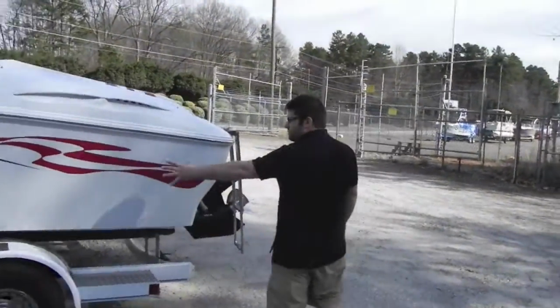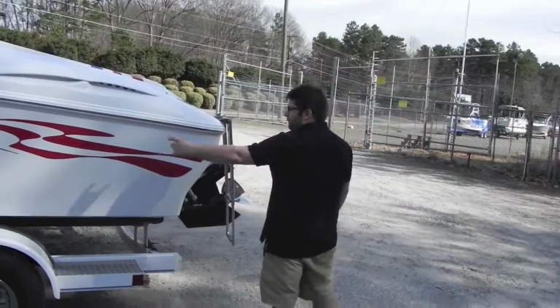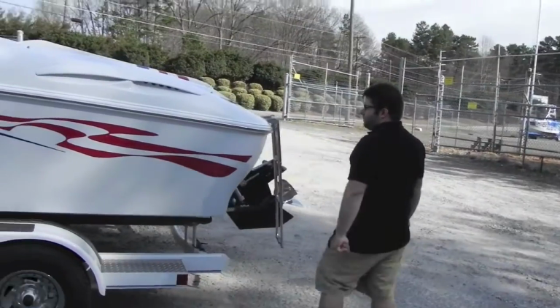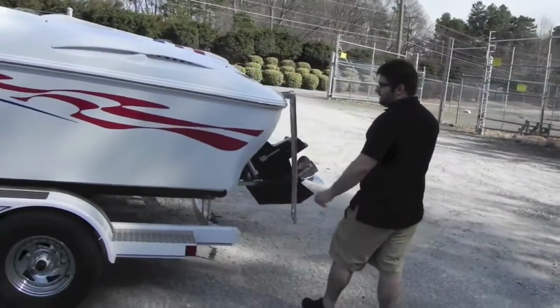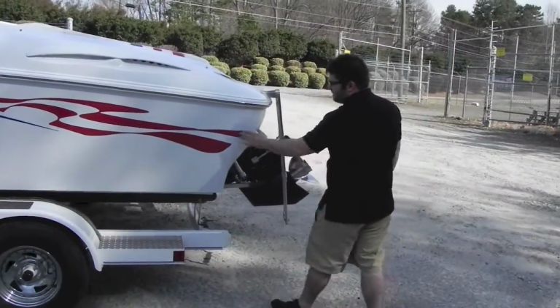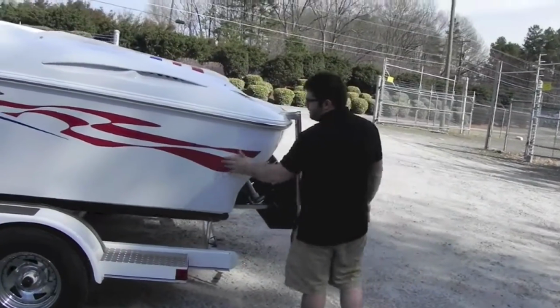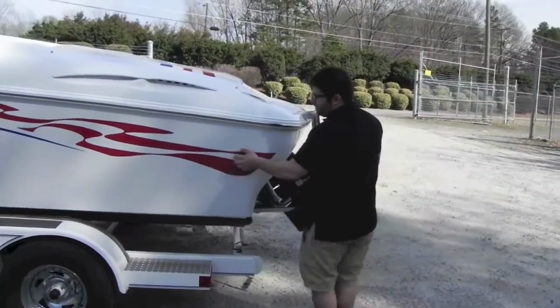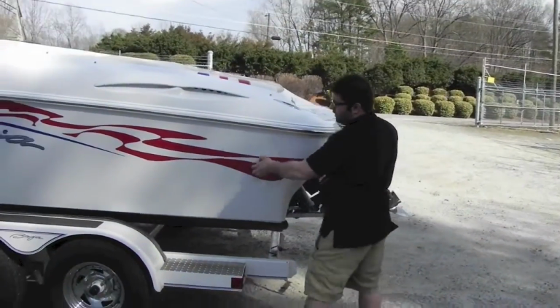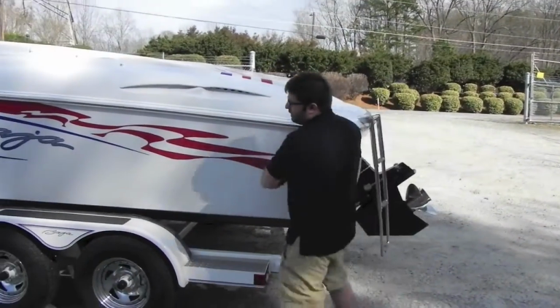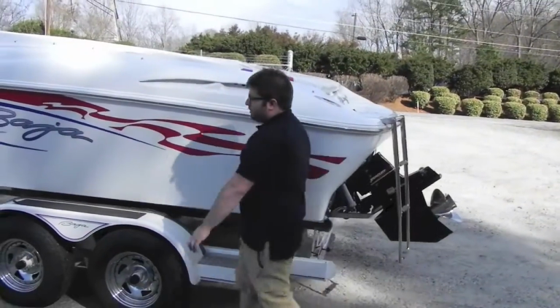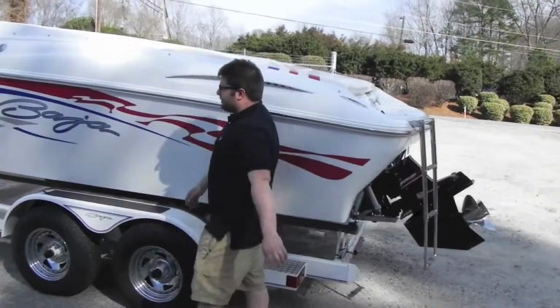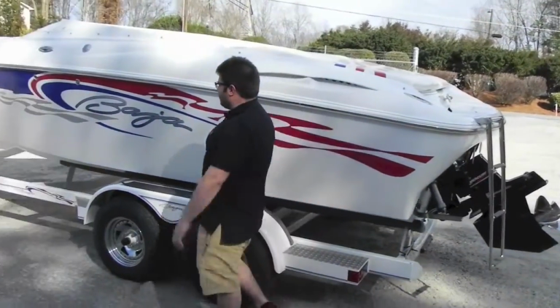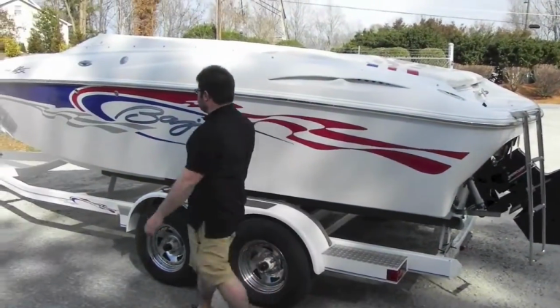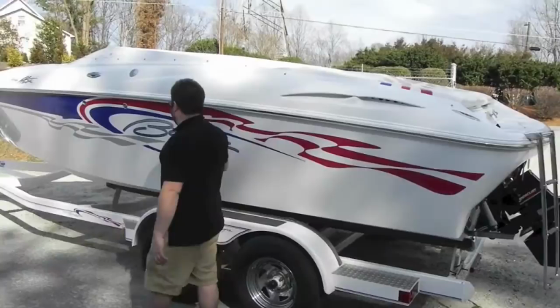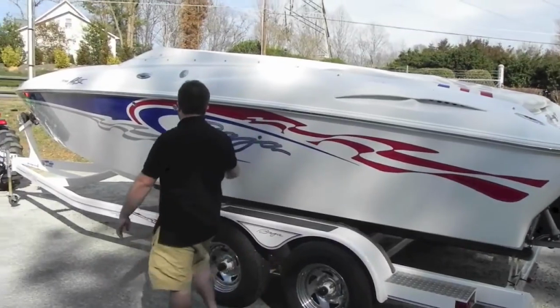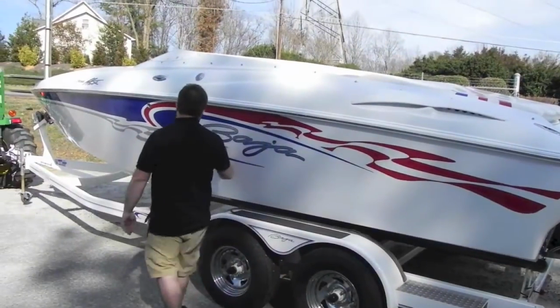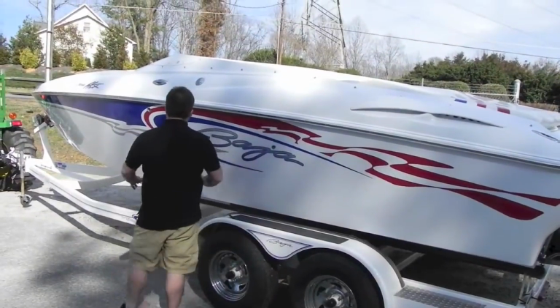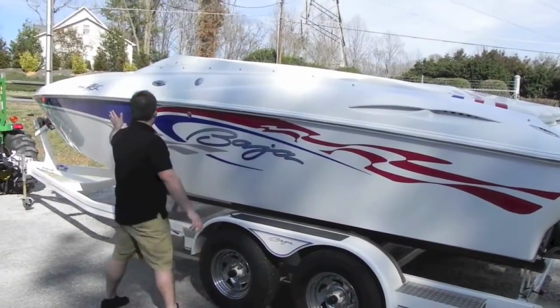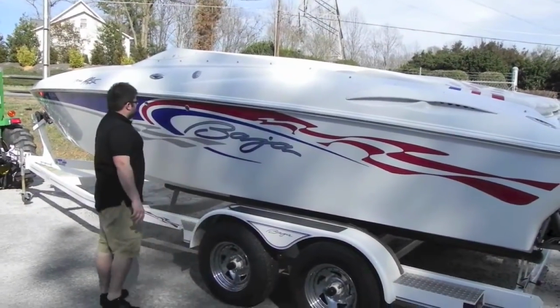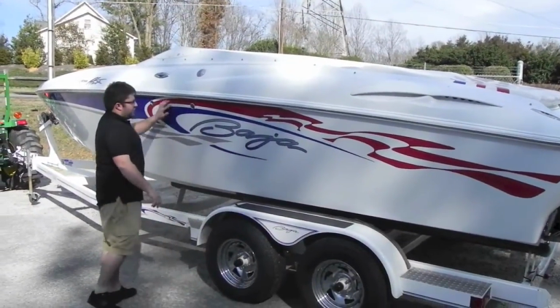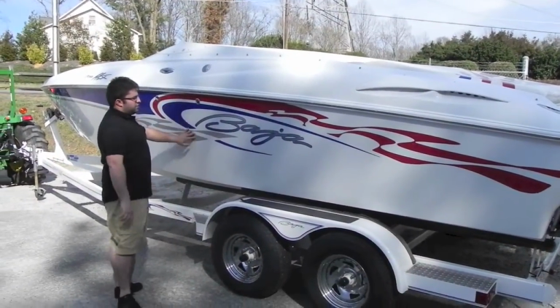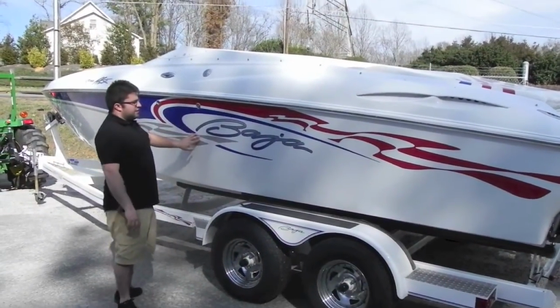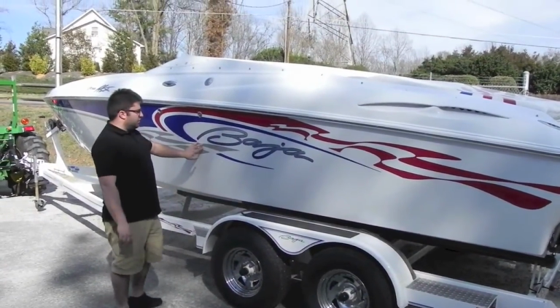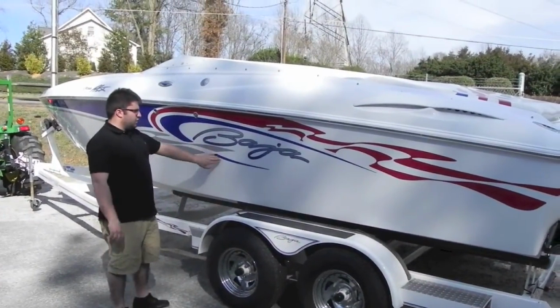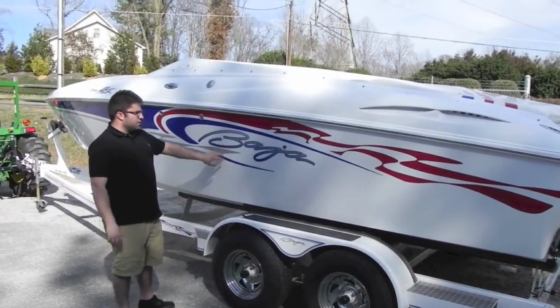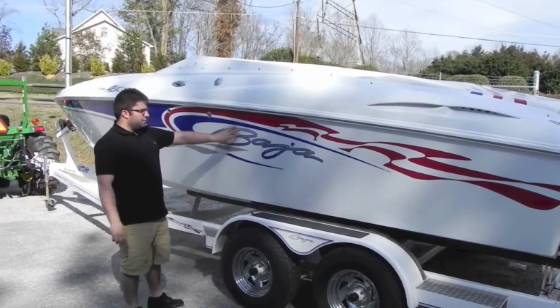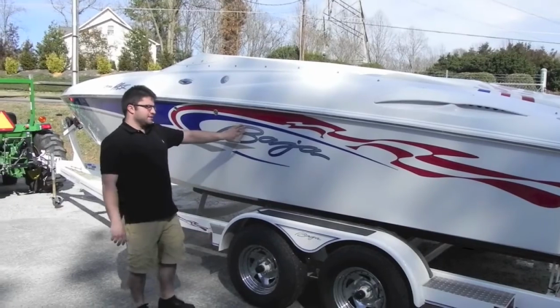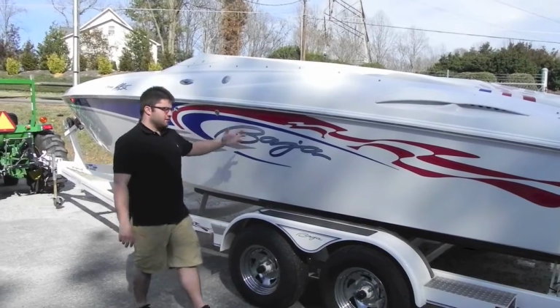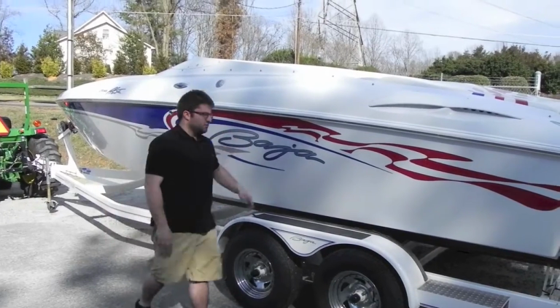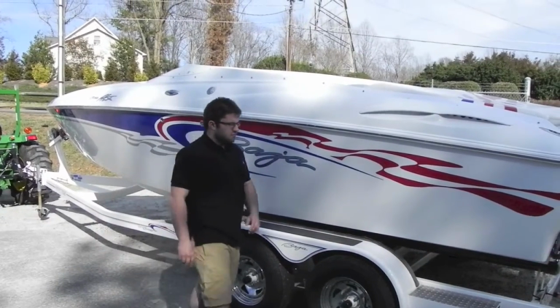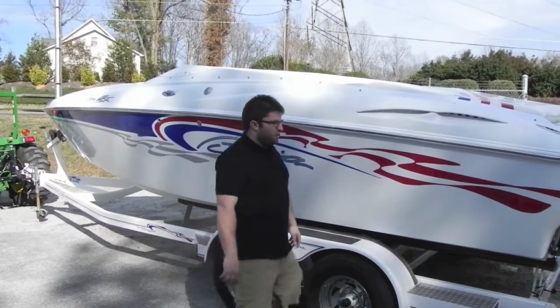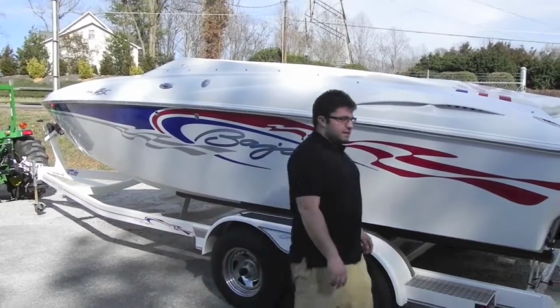You've got your factory Baja decals. This is all gel coat — the blue, the red, the silver, it's all gel coat. The only thing that's a sticker is the Baja name itself, which is nice.